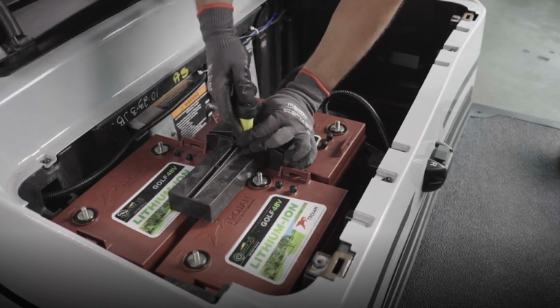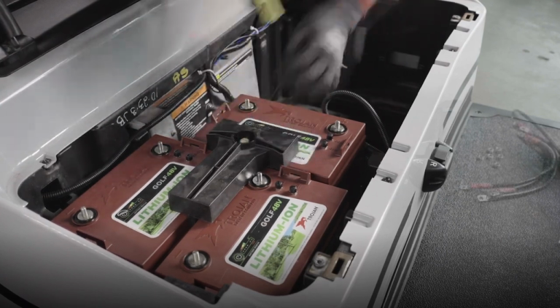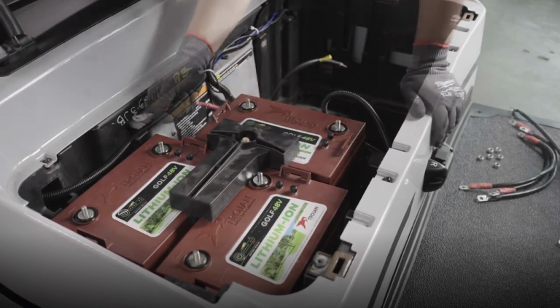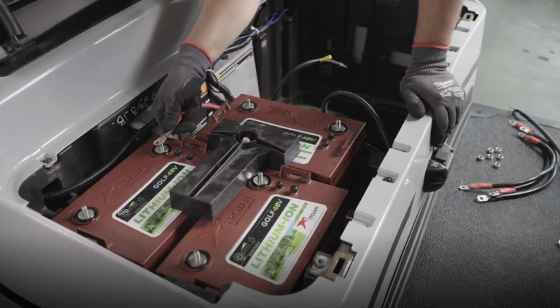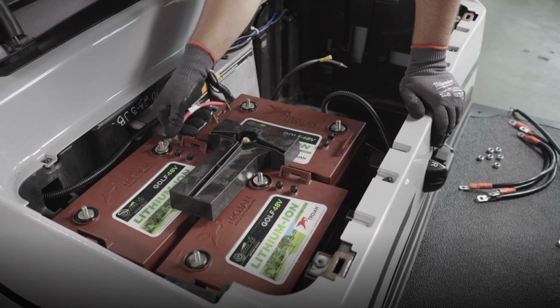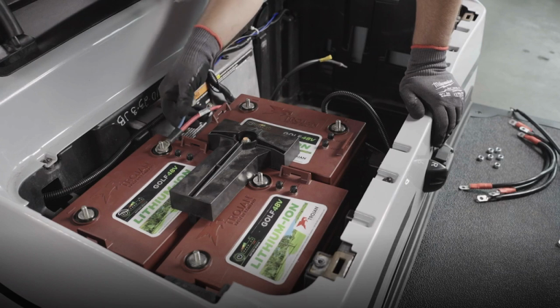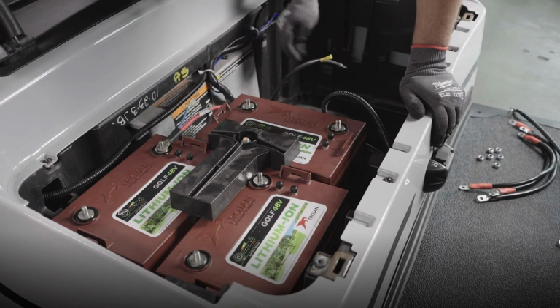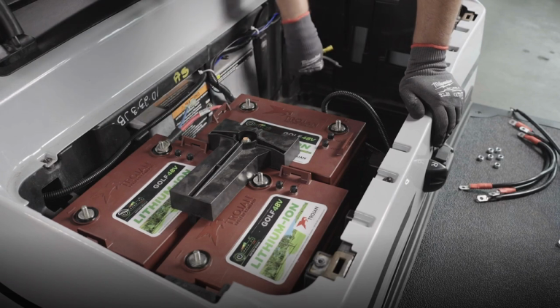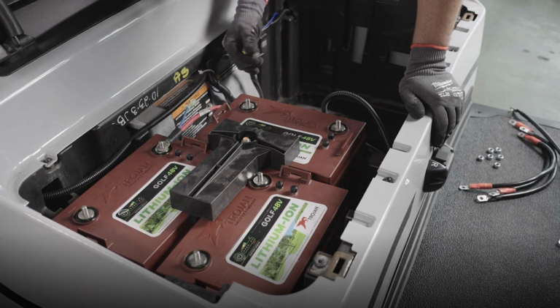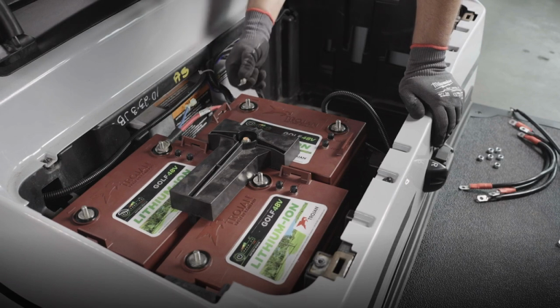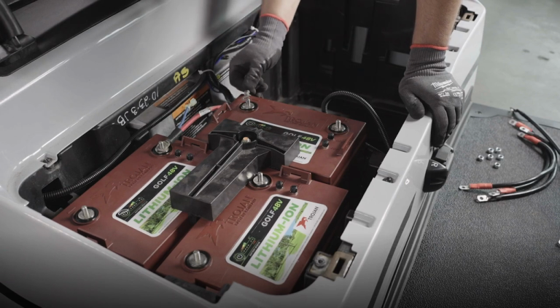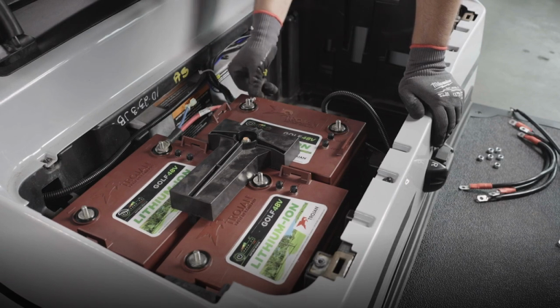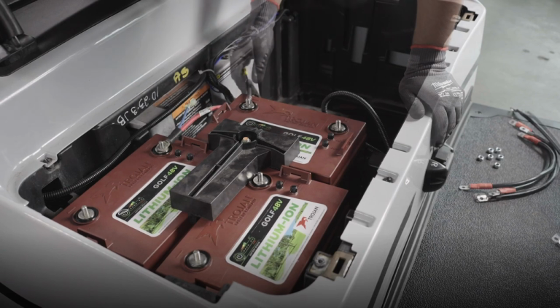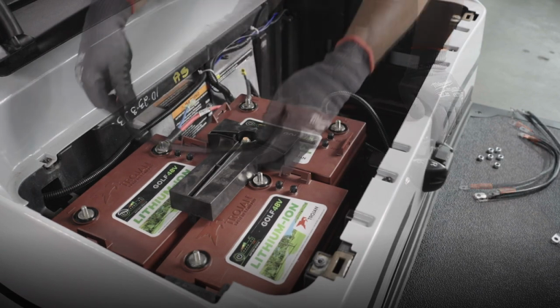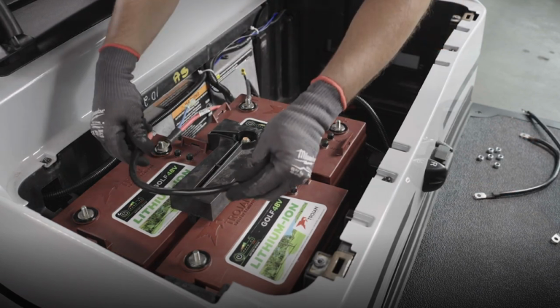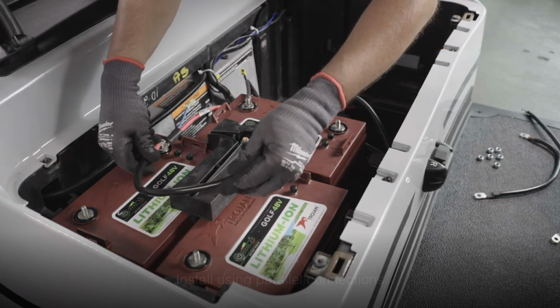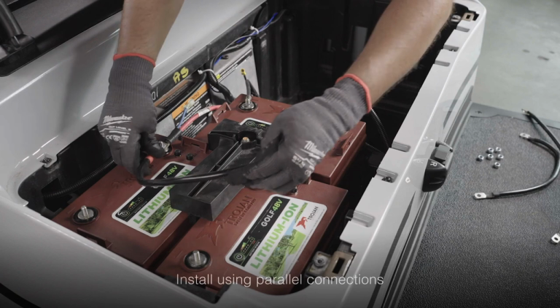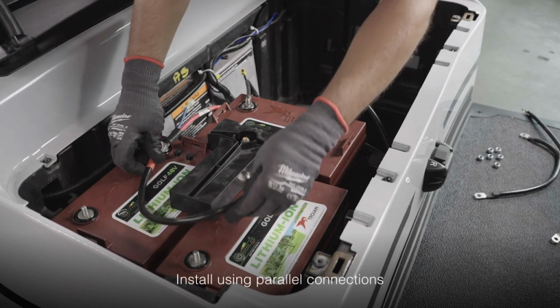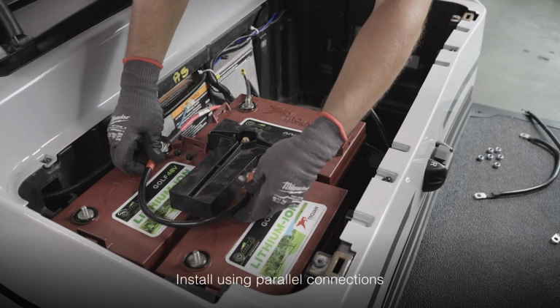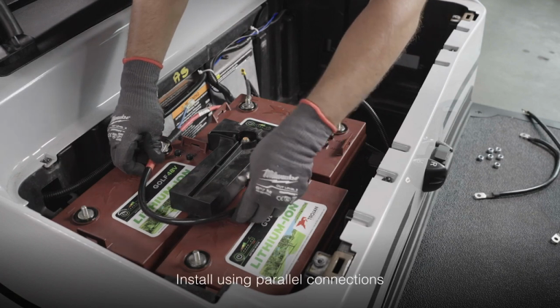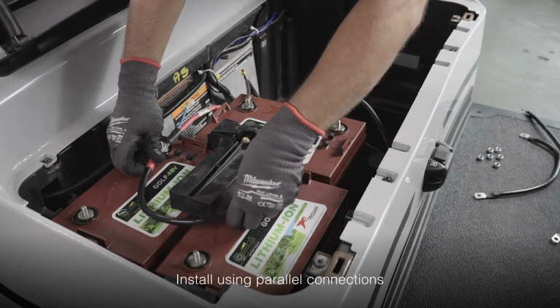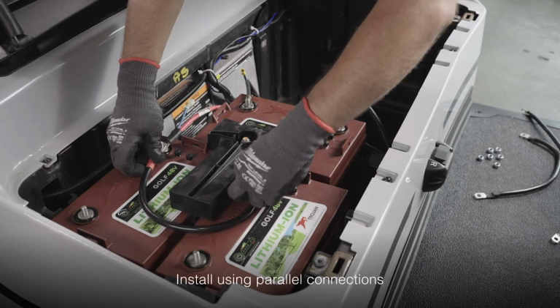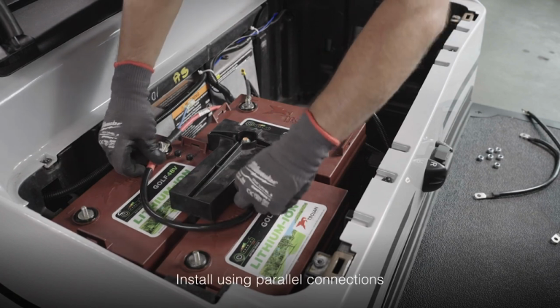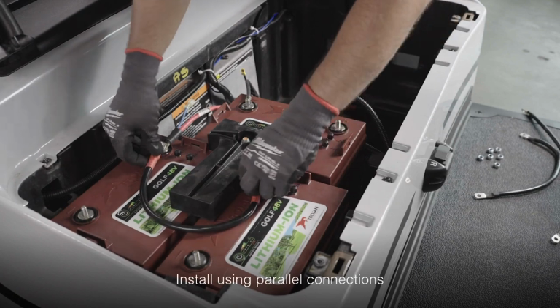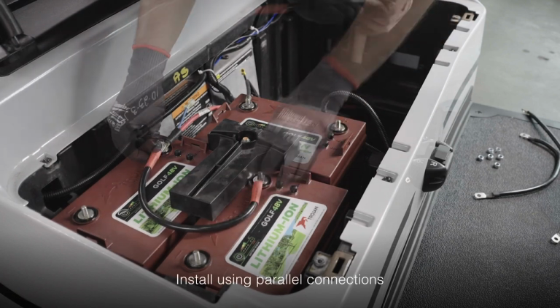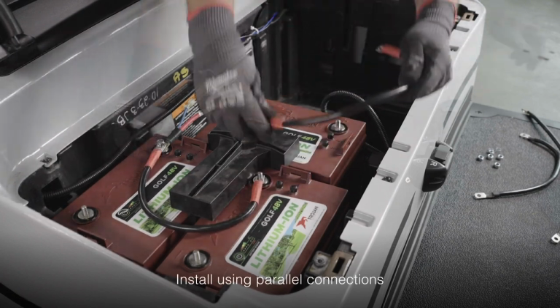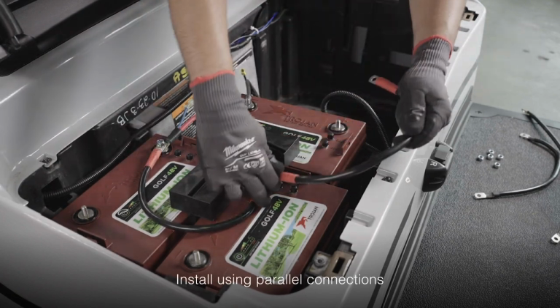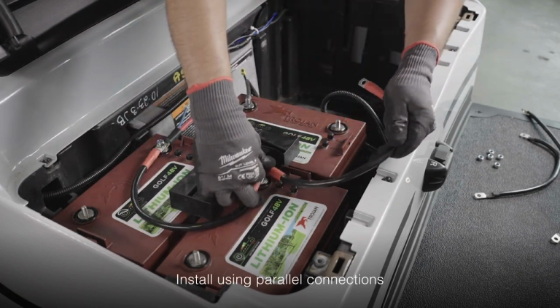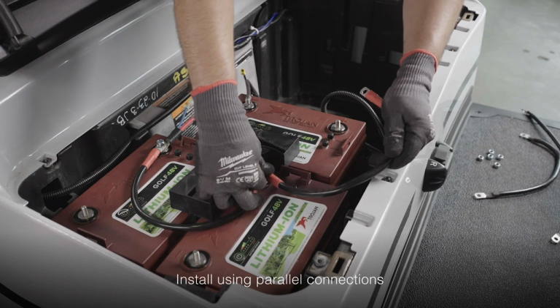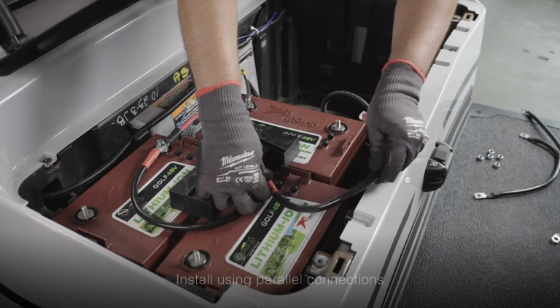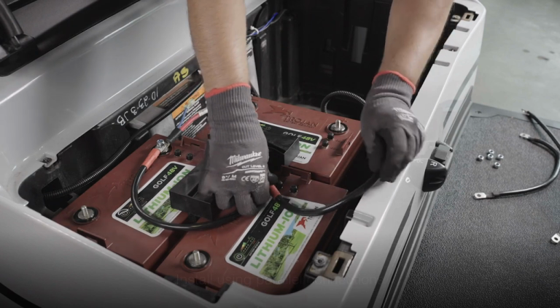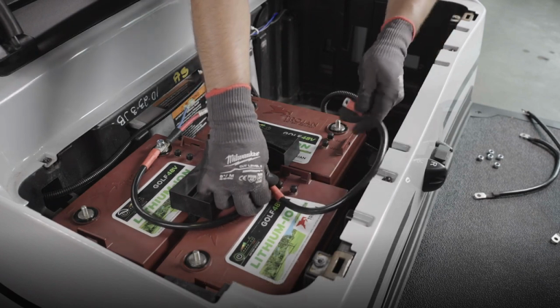Beginning with the main positive and main negative, go ahead and make any additional connections for chargers and any other equipment you may have installed in your cart. From there, beginning with the main positive, connect positive to positive to positive across the three batteries.